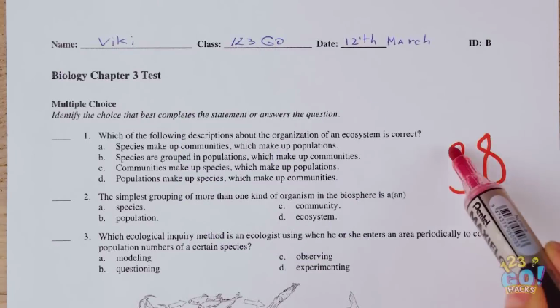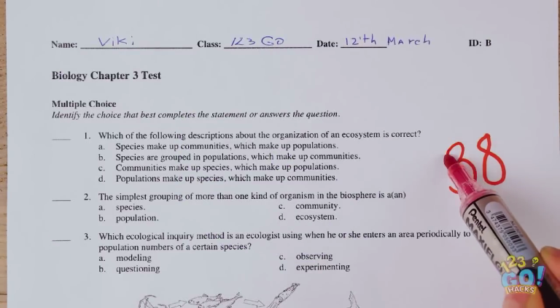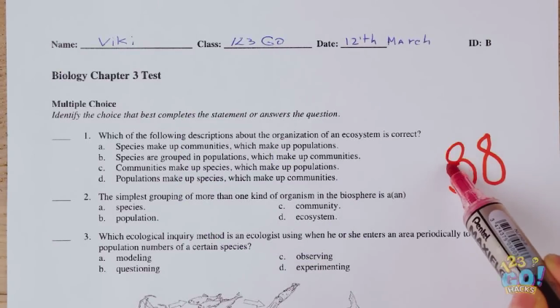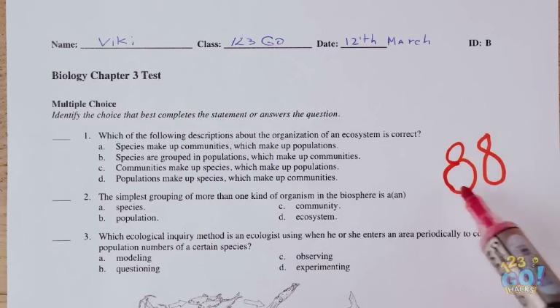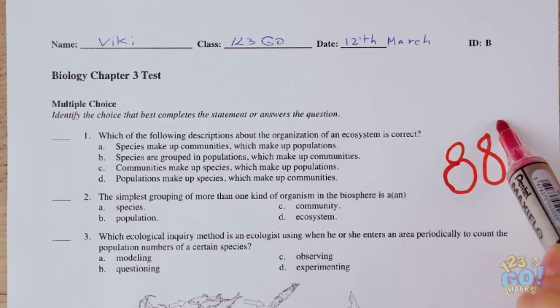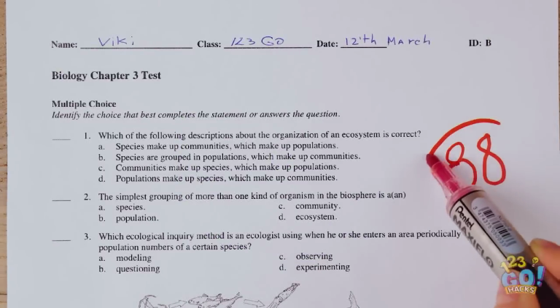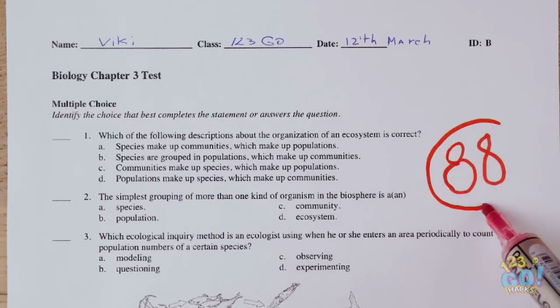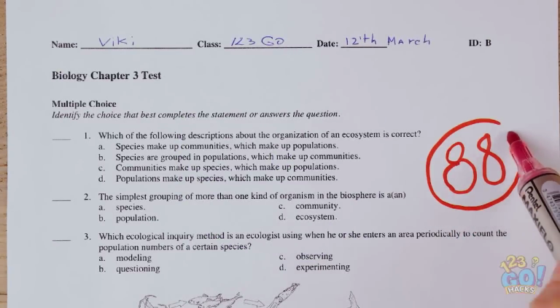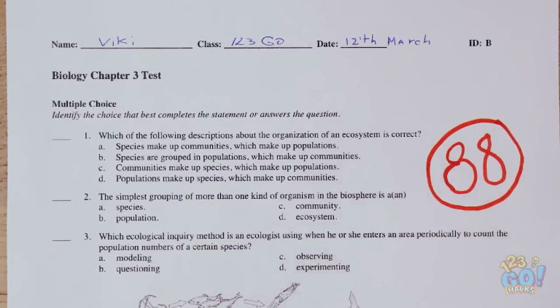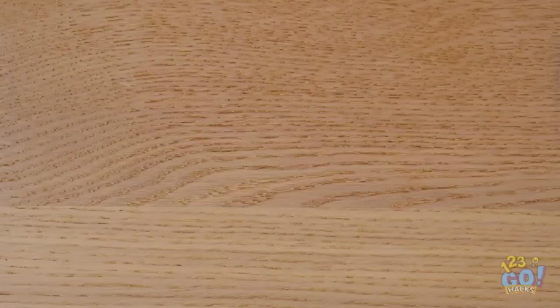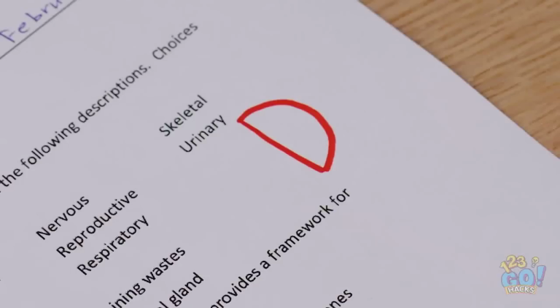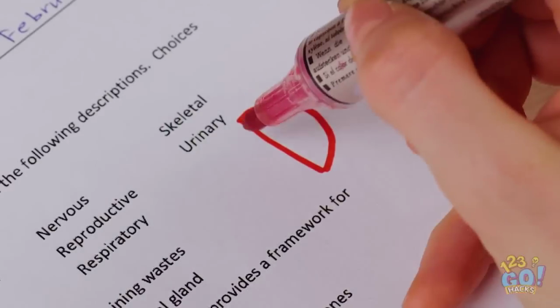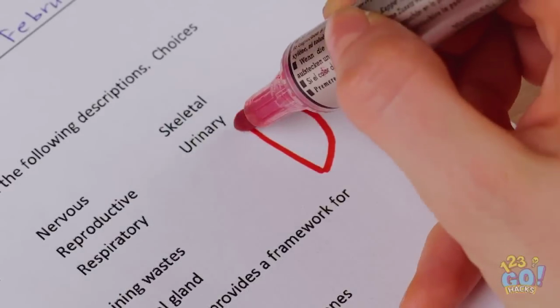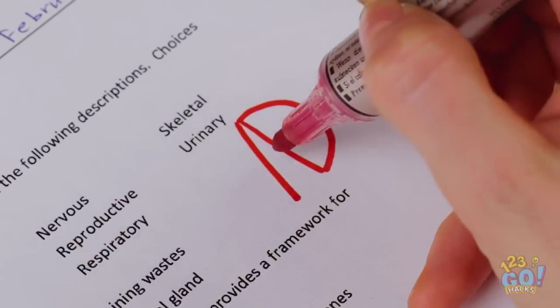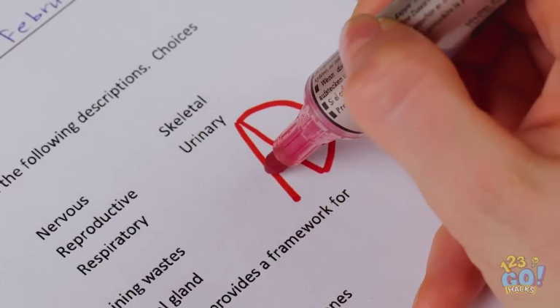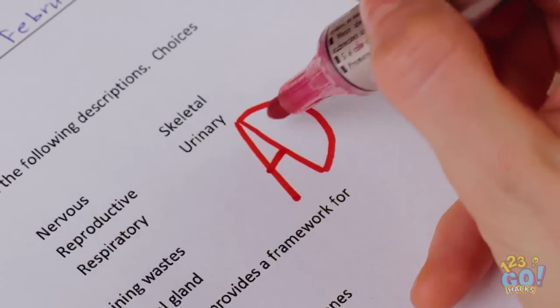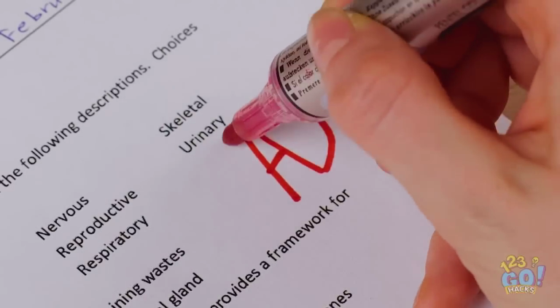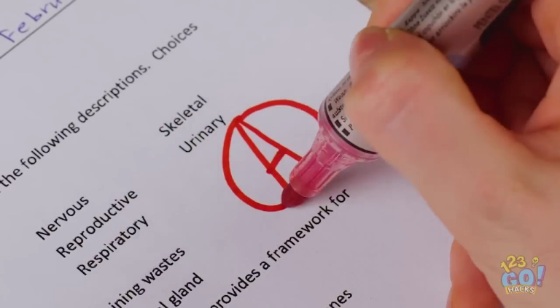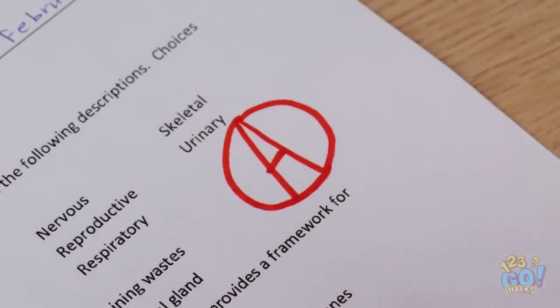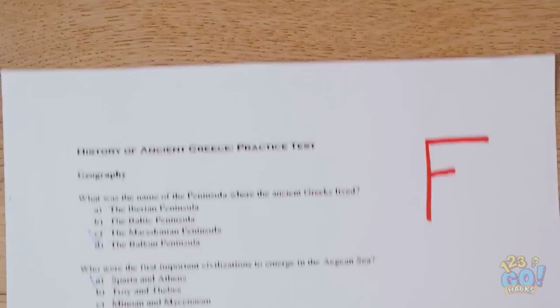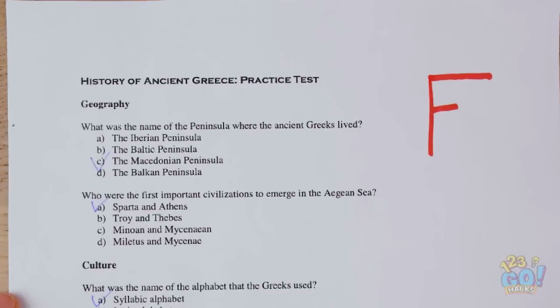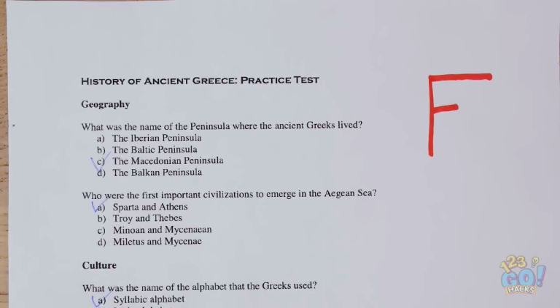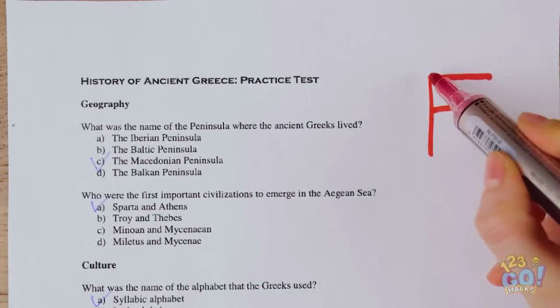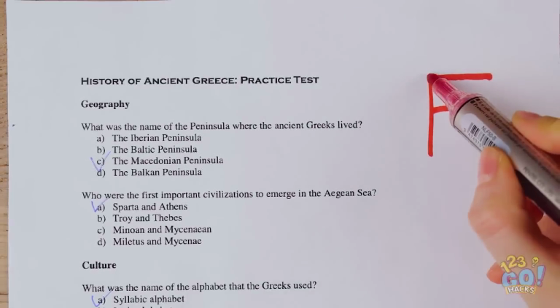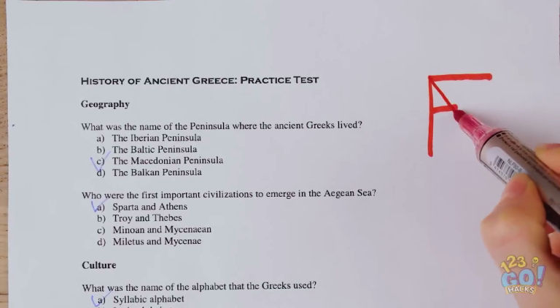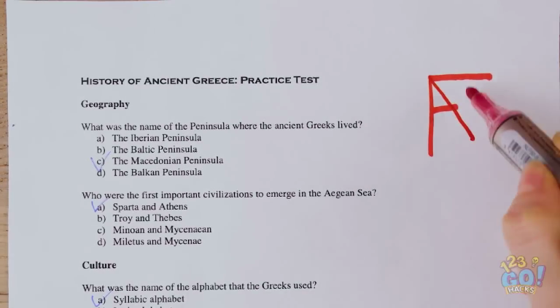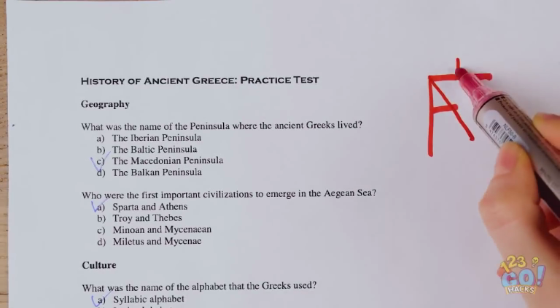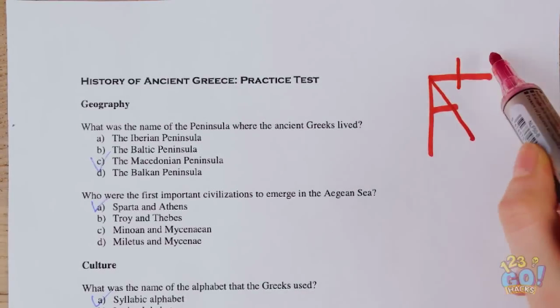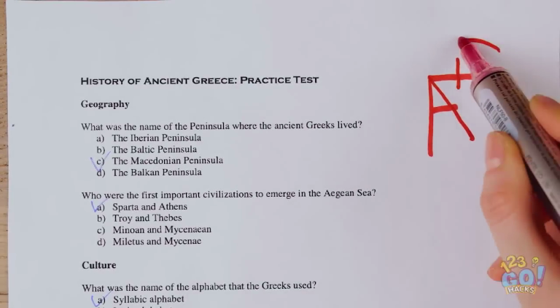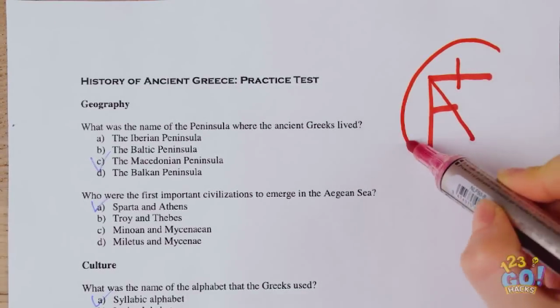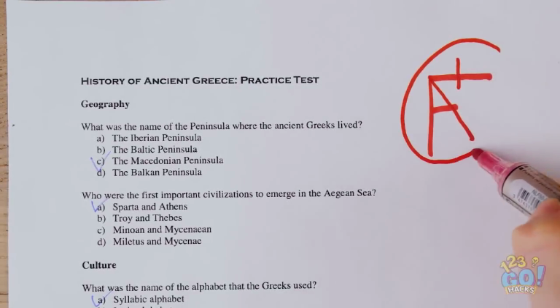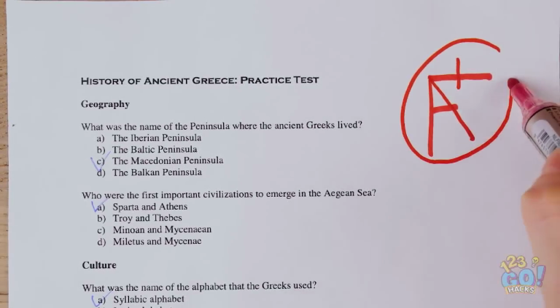Boost your grades with a simple red pen — turn that D into an A. An F? We should get an A-plus for sneakiness. That's better!